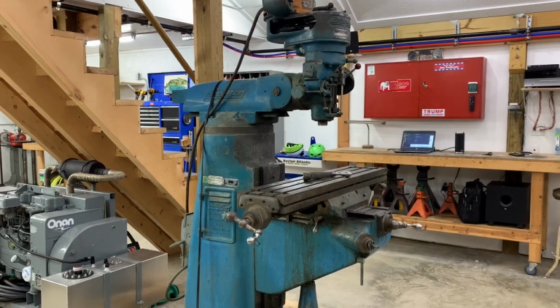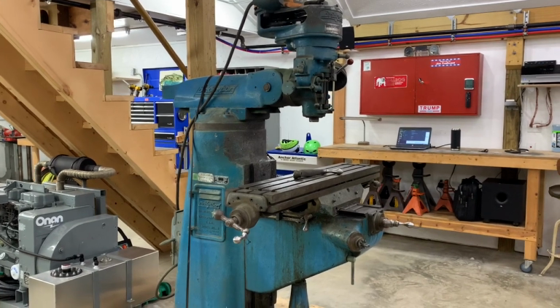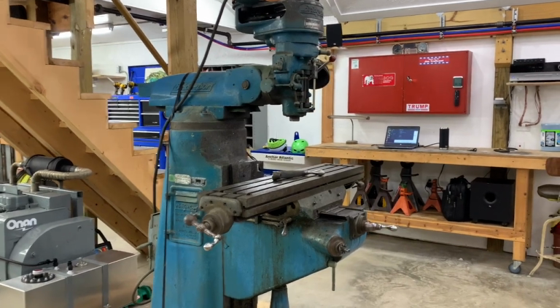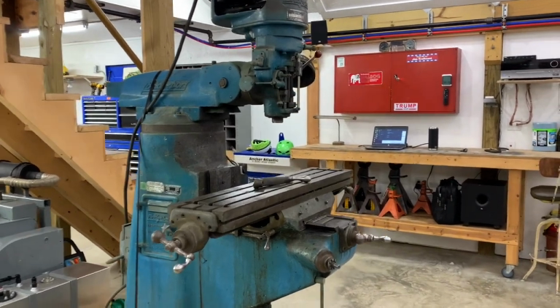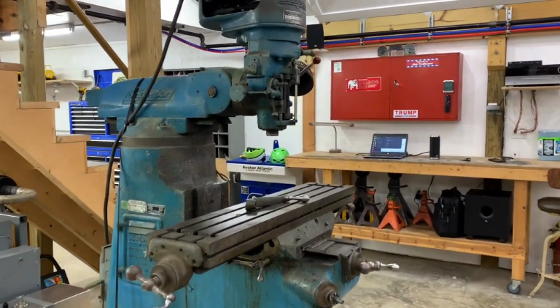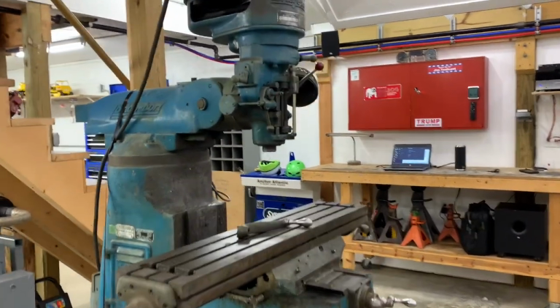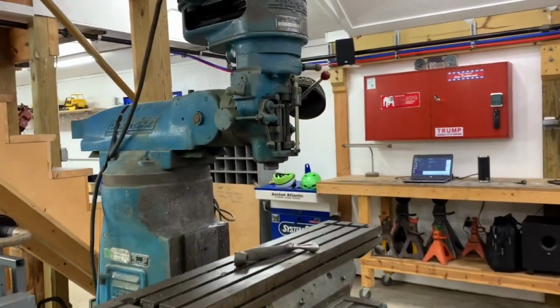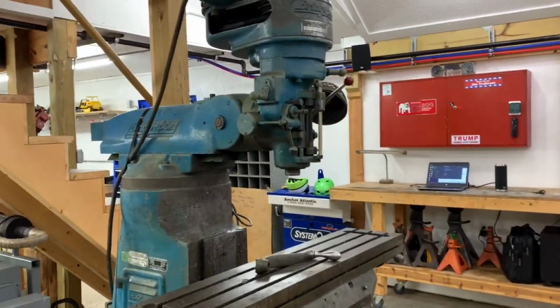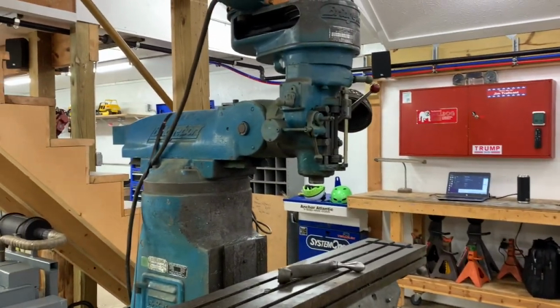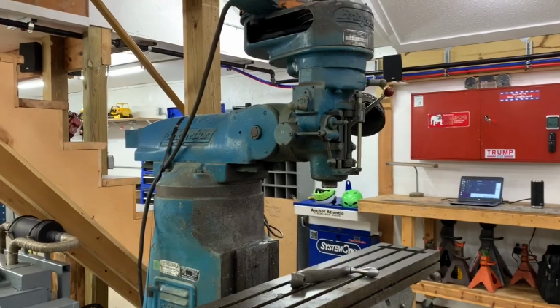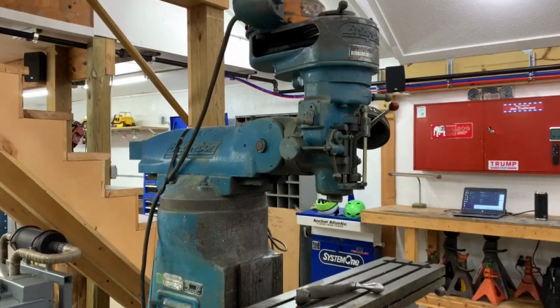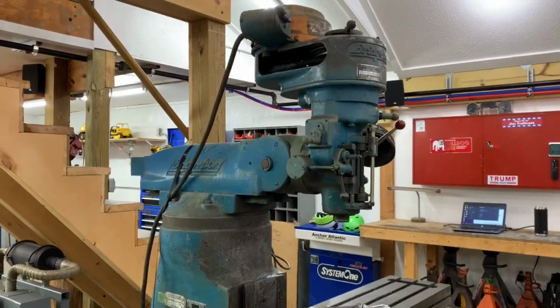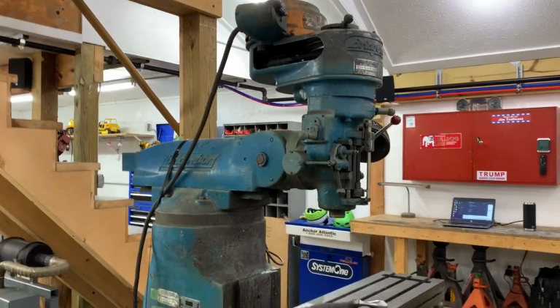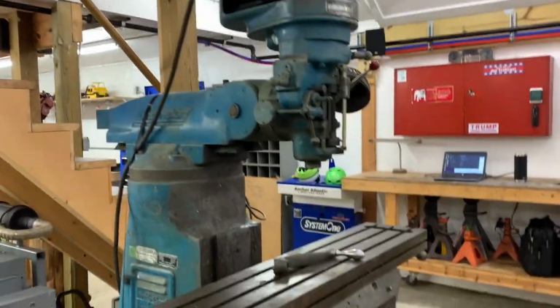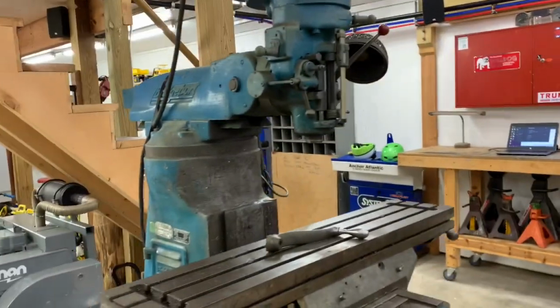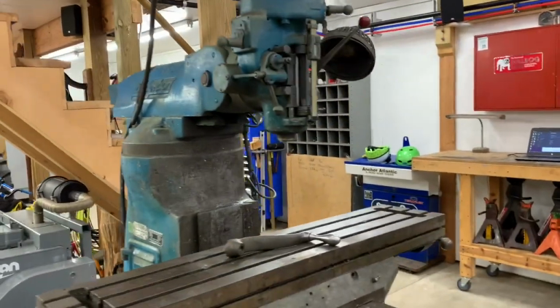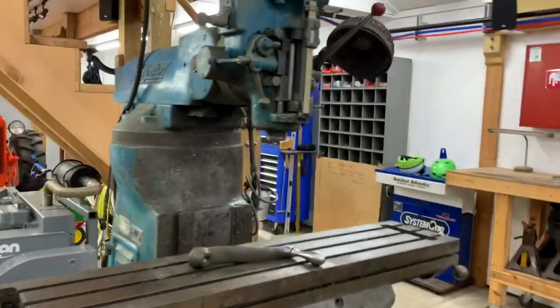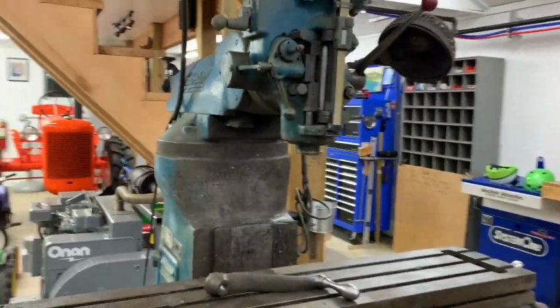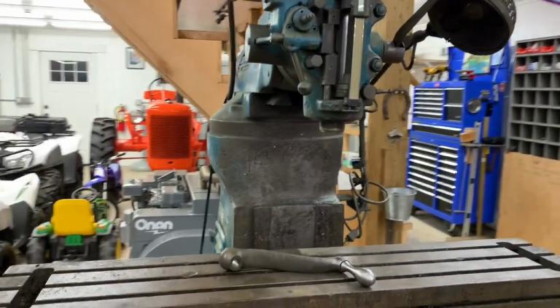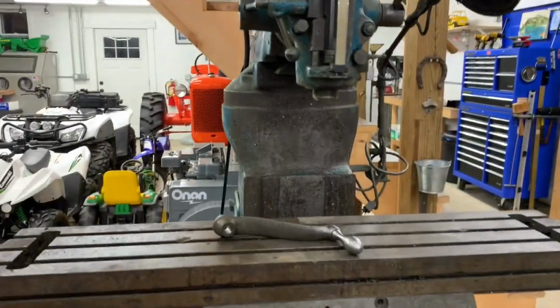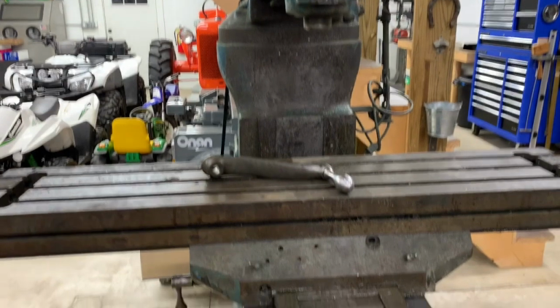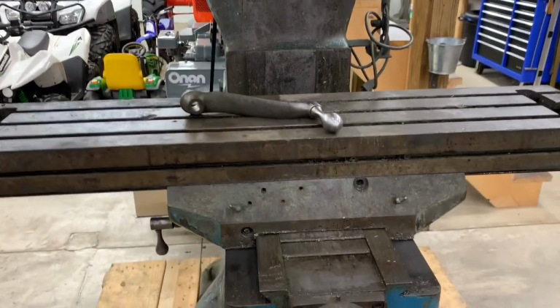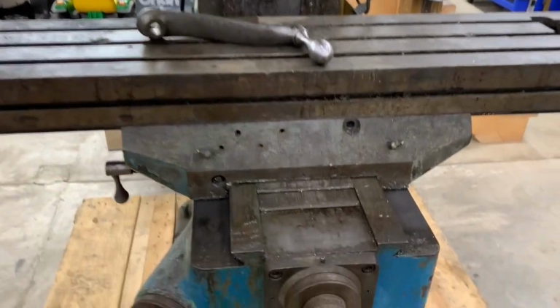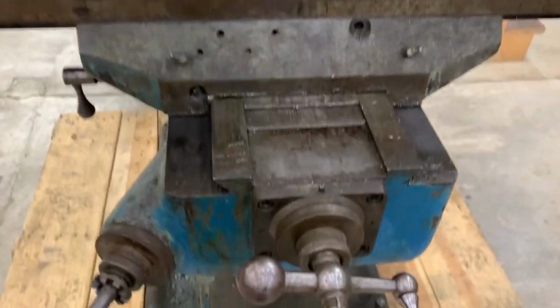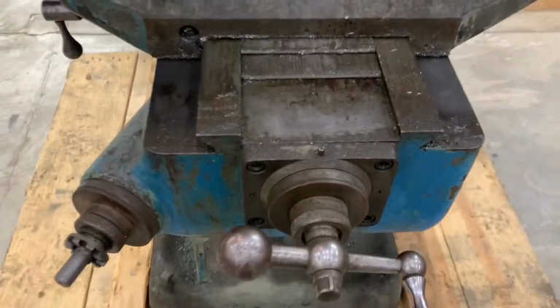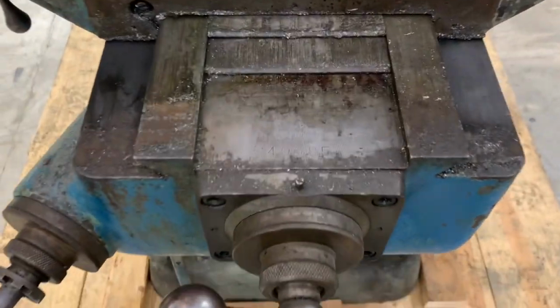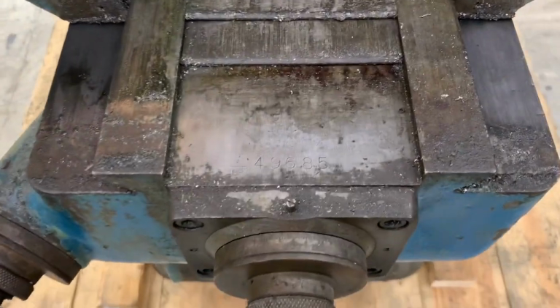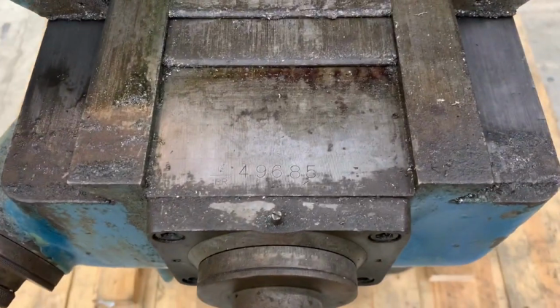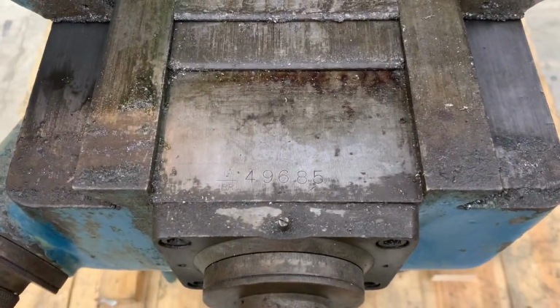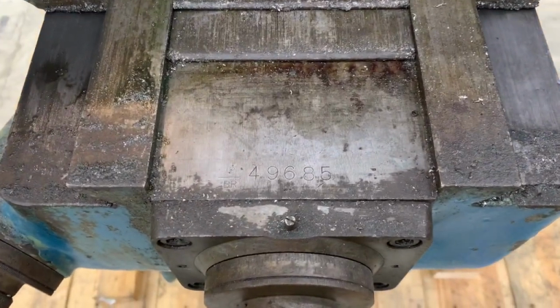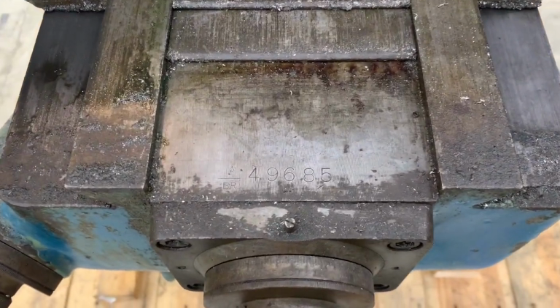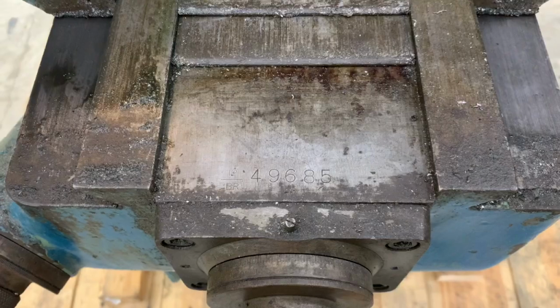This is my new Bridgeport vertical mill — new to me, but it's about 40 or 50 years old. I still have to decode the serial number 49685.